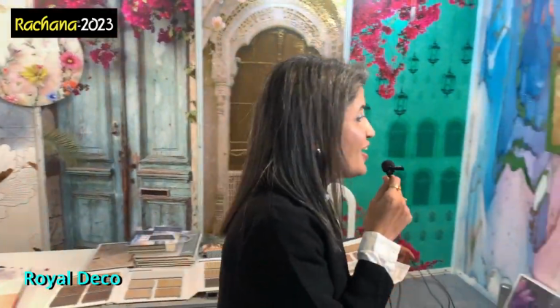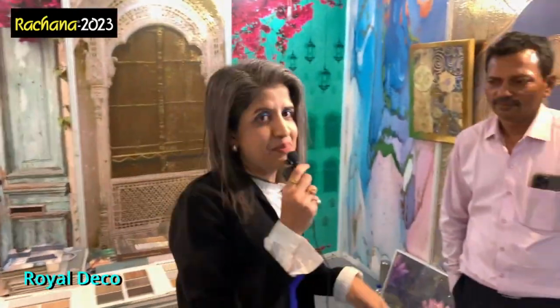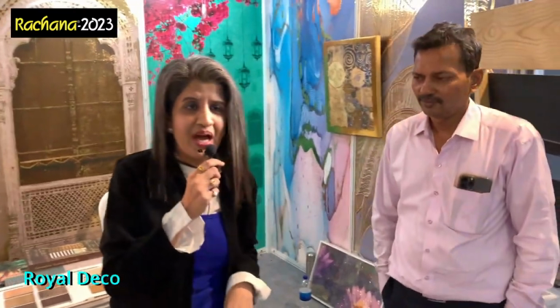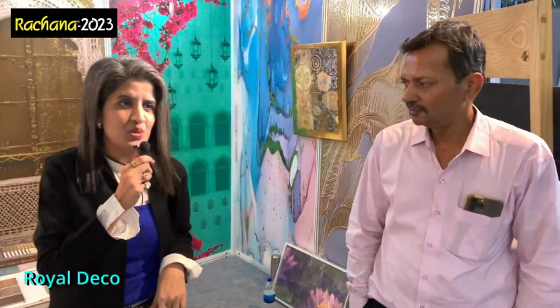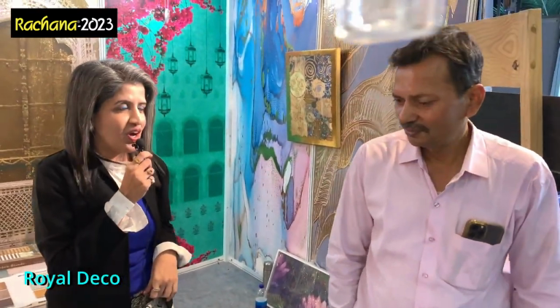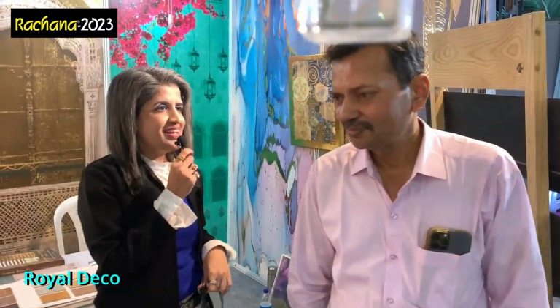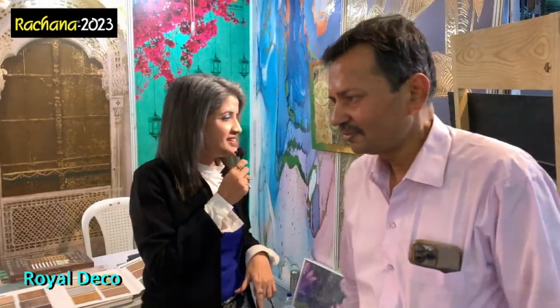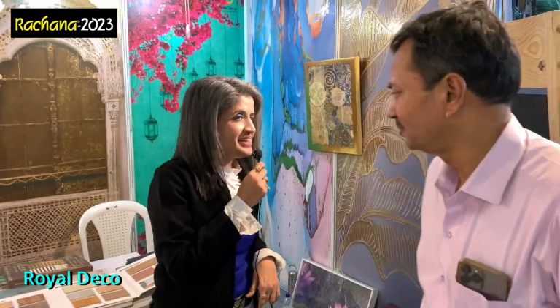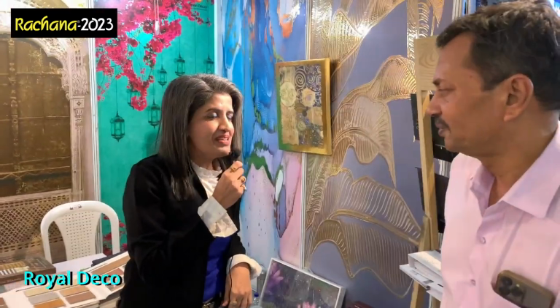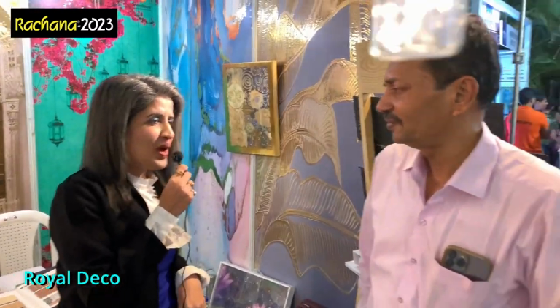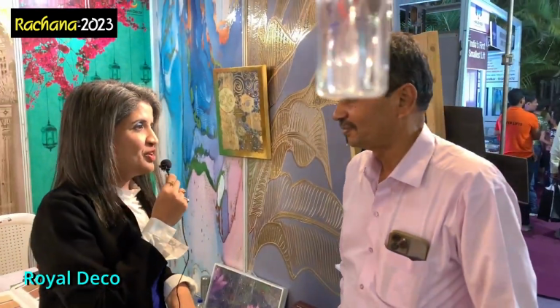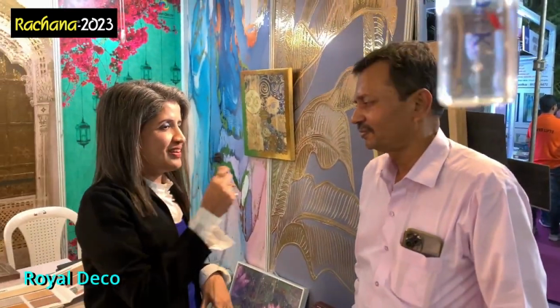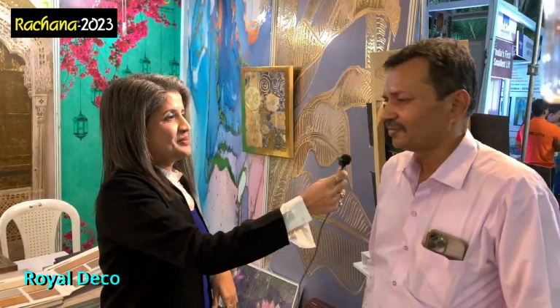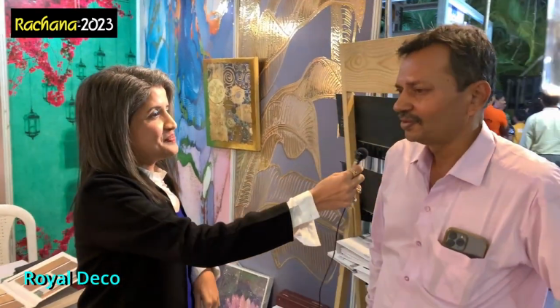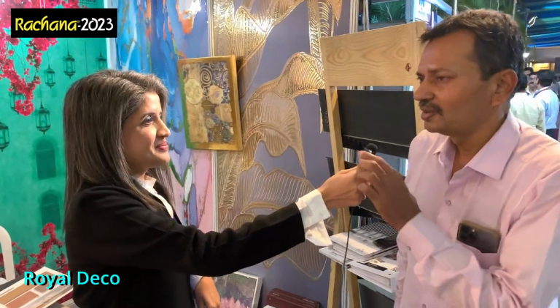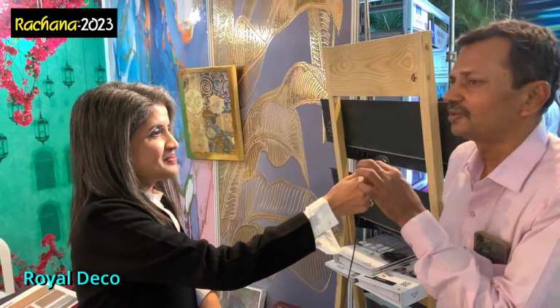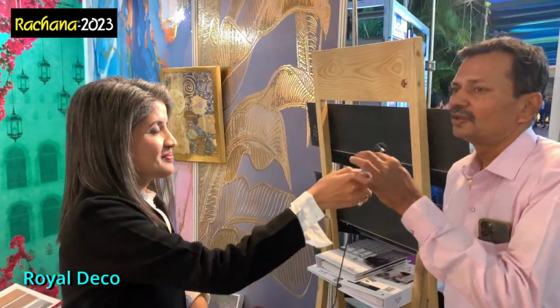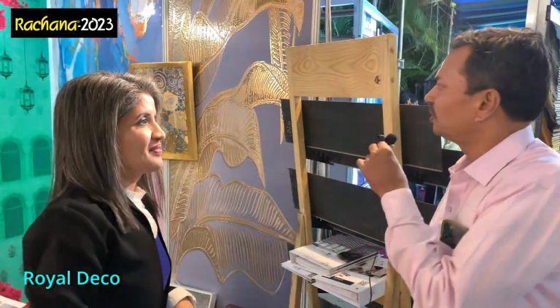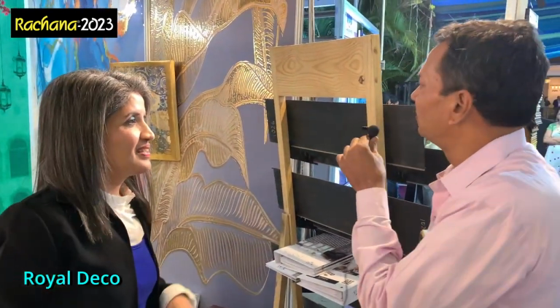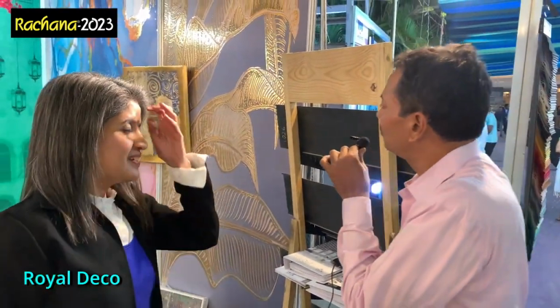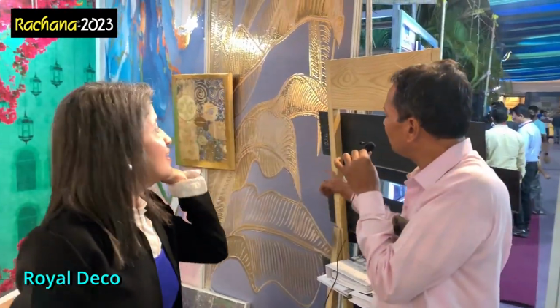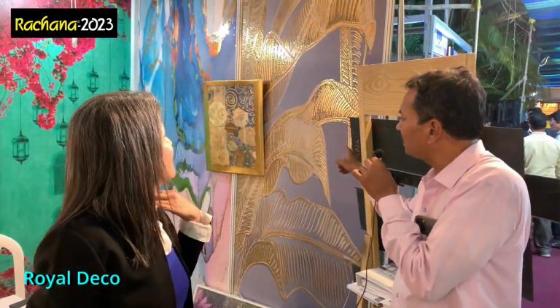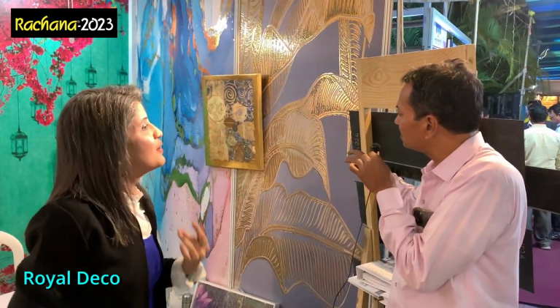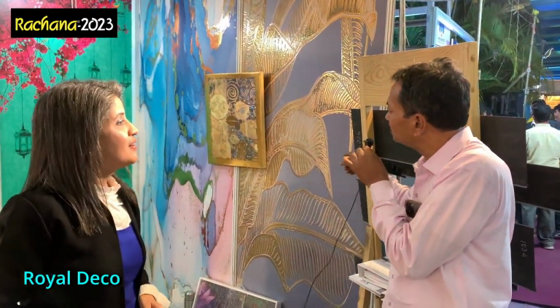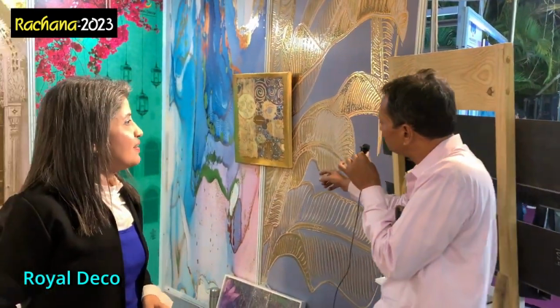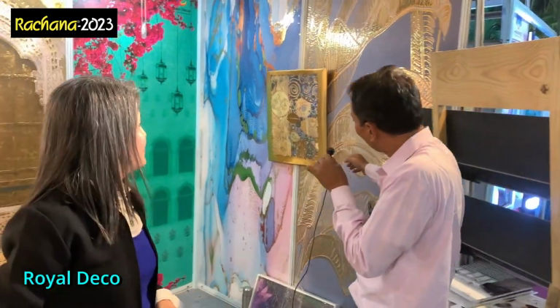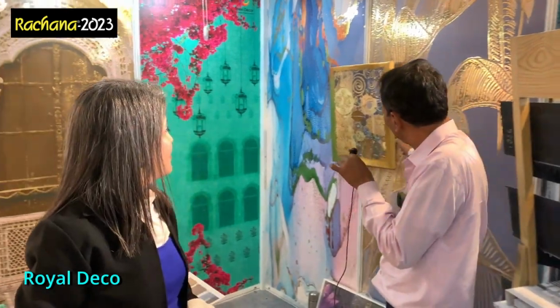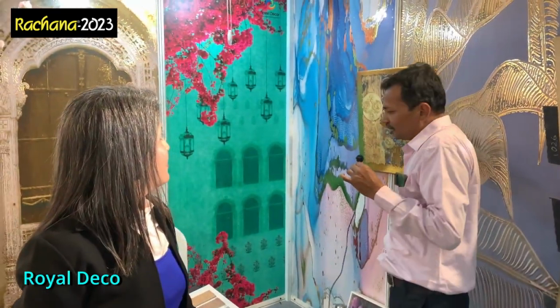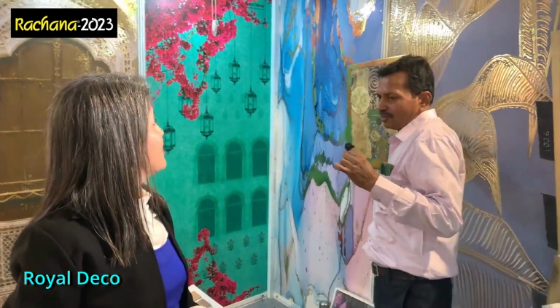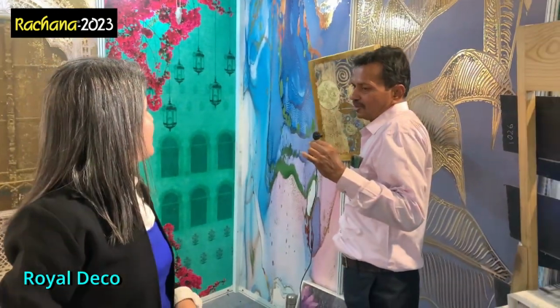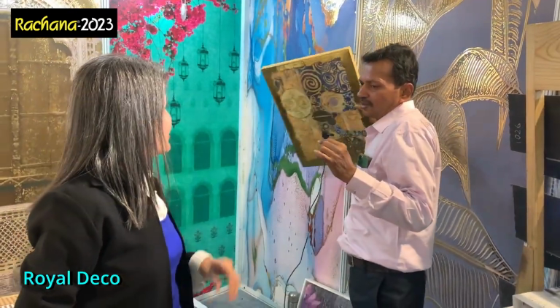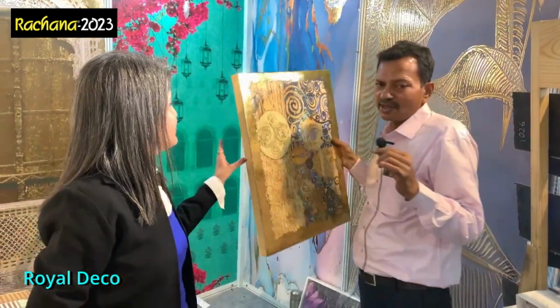The store owner has something to add. Is there anything I've missed that you have in your store? Yes — metallic work. It's post and launched, and it's painted.